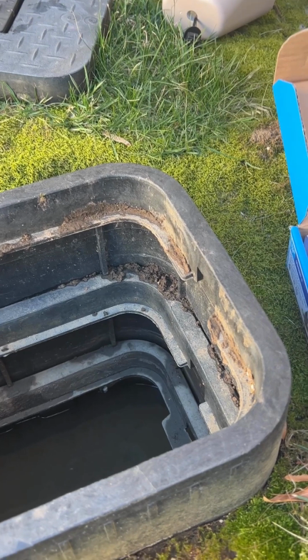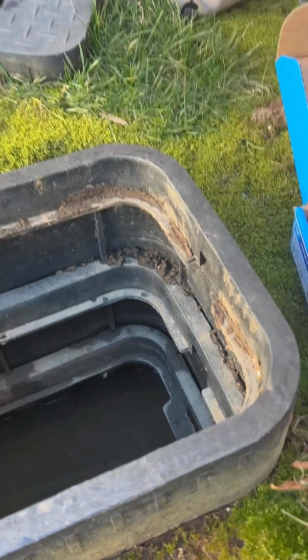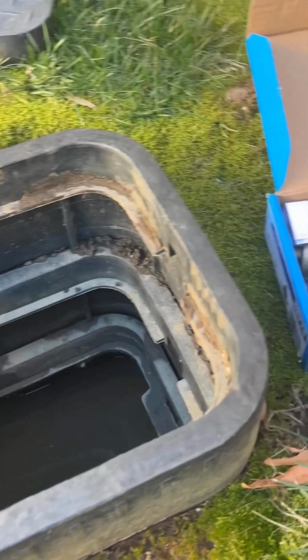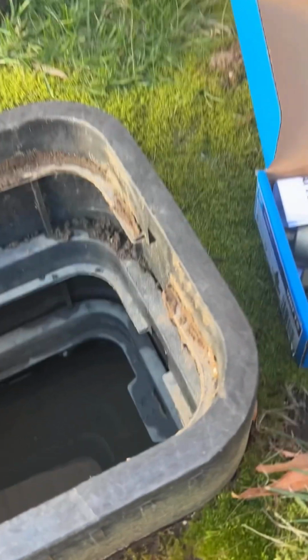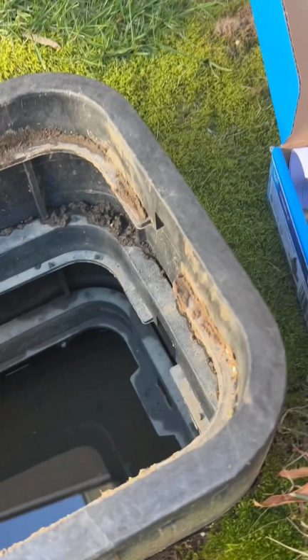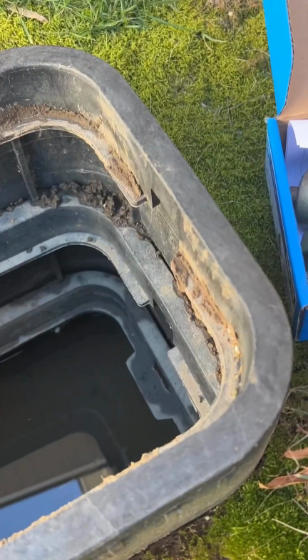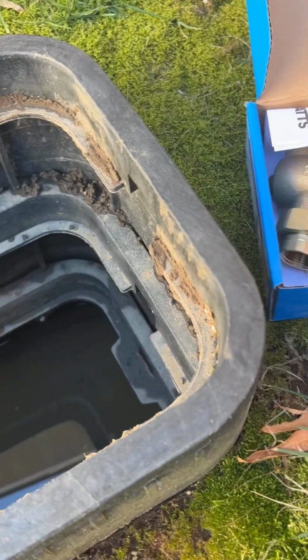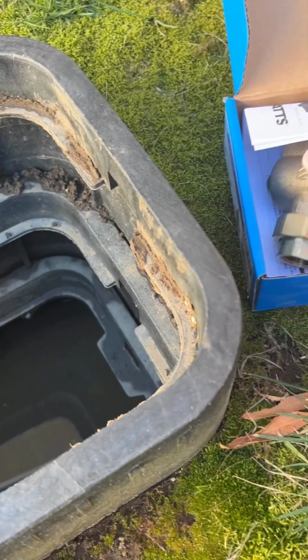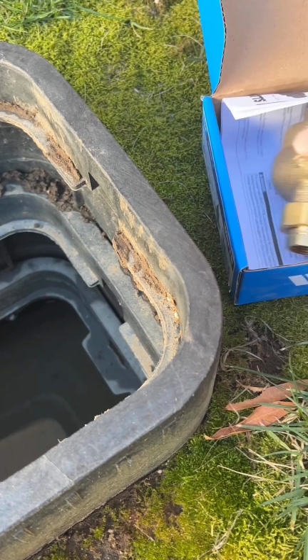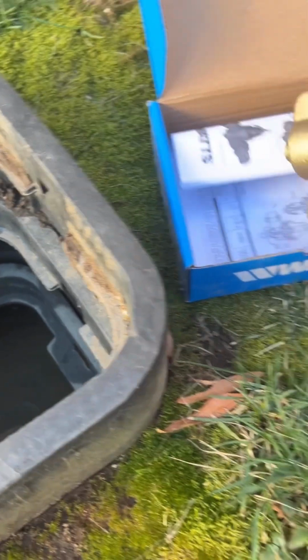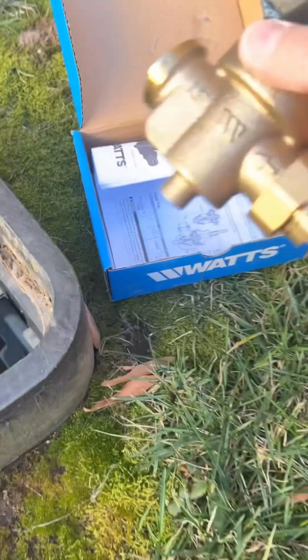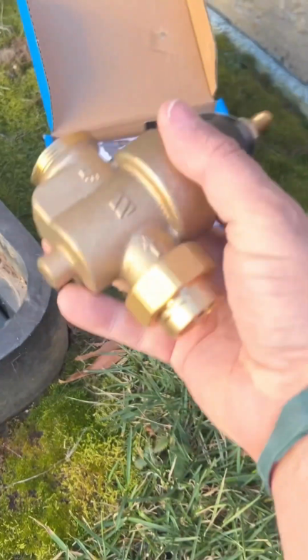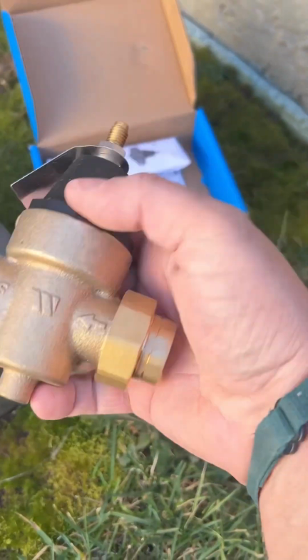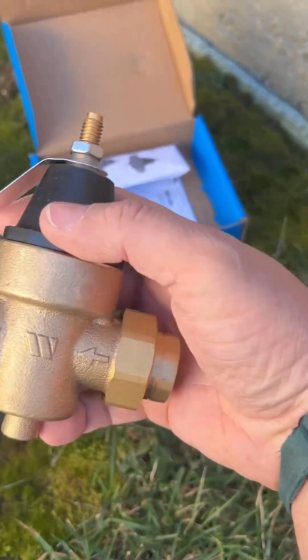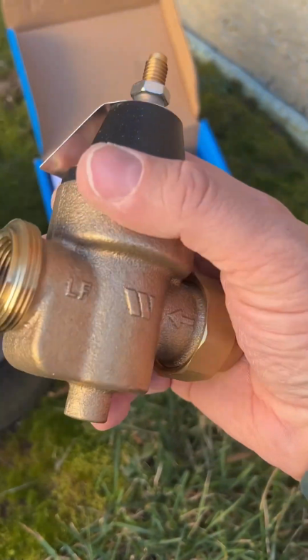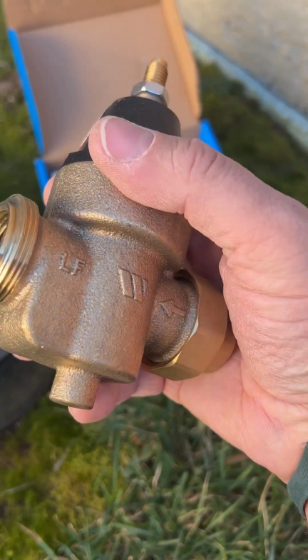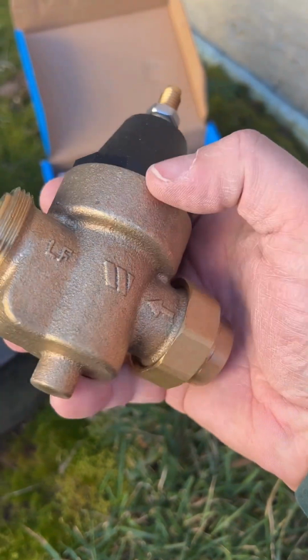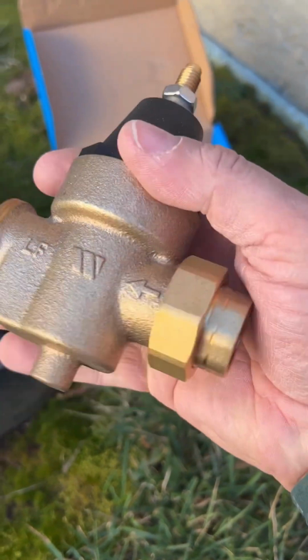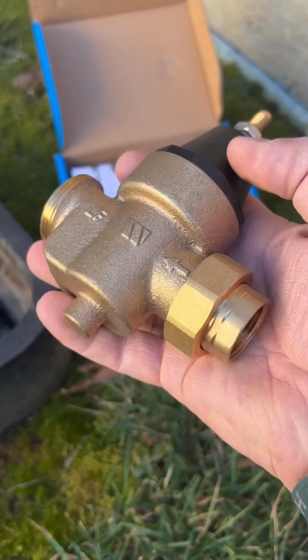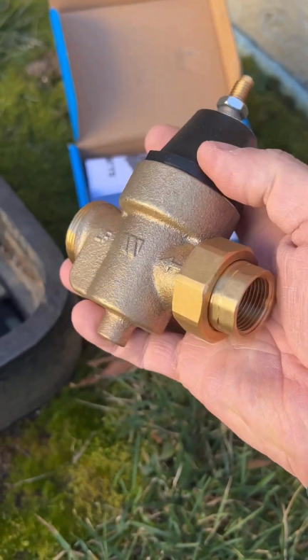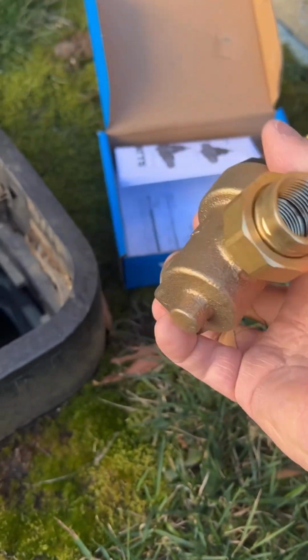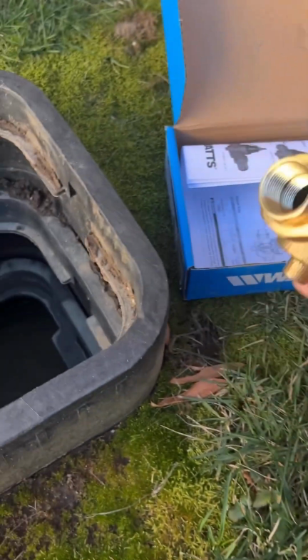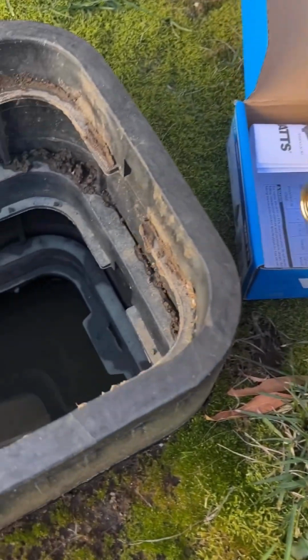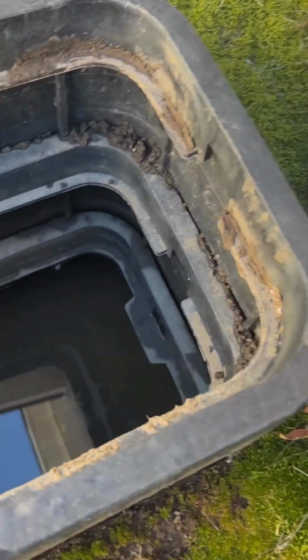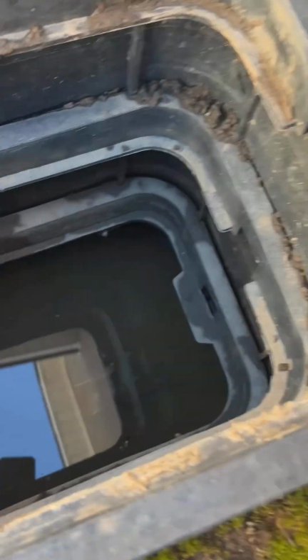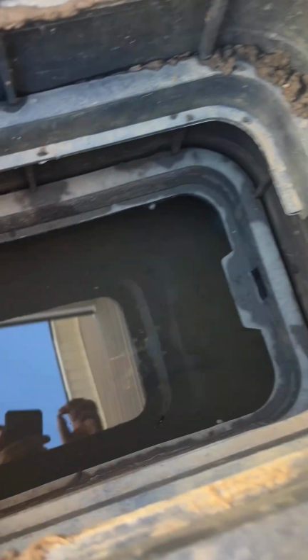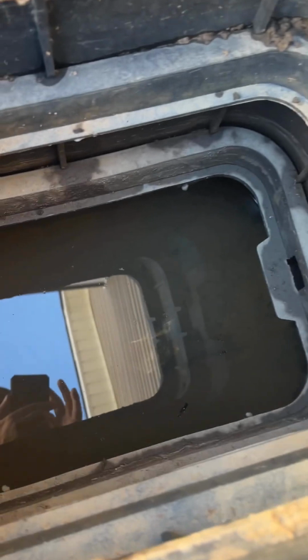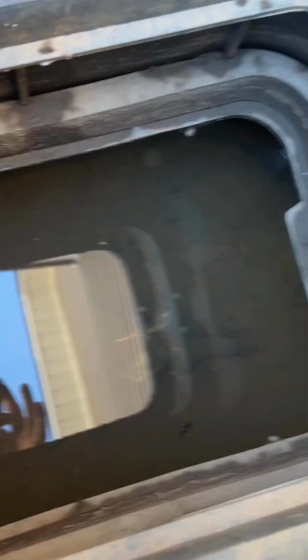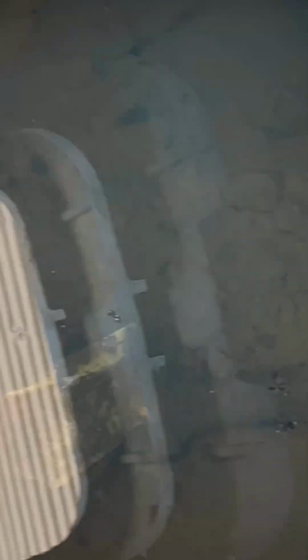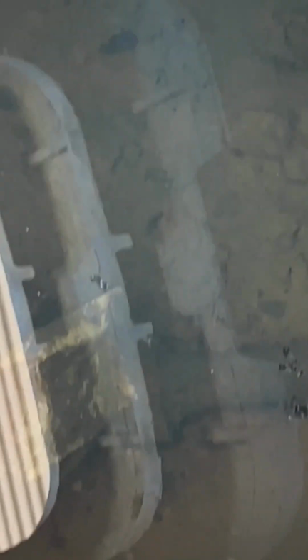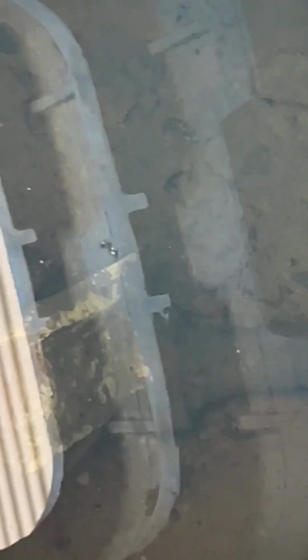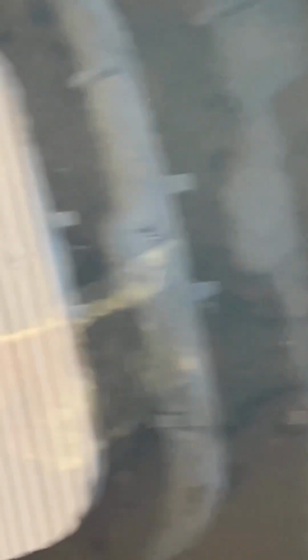Alright gang, with the pressure so high and no adjustment, we're going to have to replace the pressure reducing valve for the house. Fortunately, this one is down here in the water.